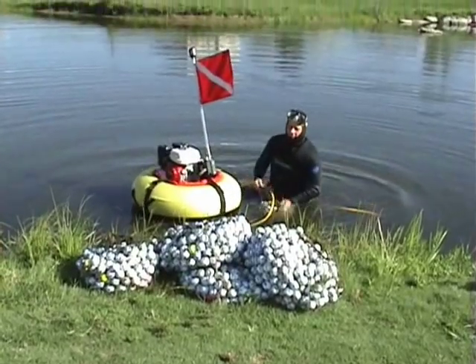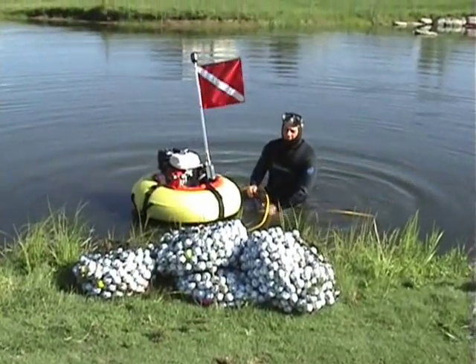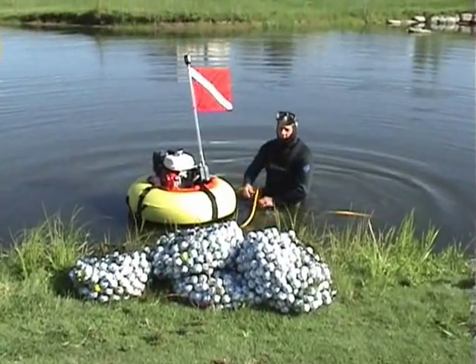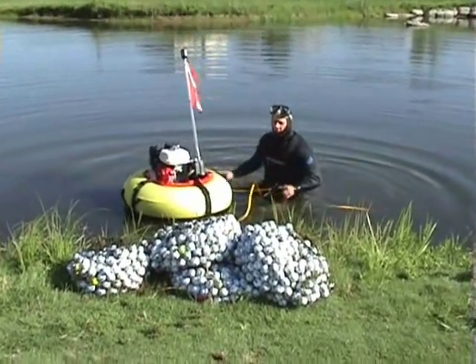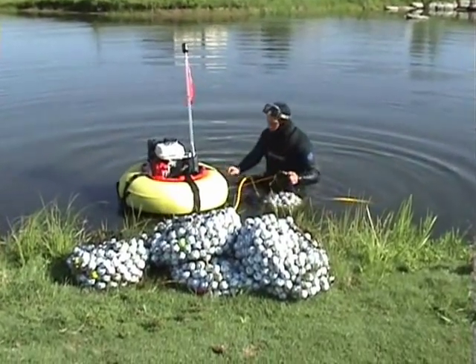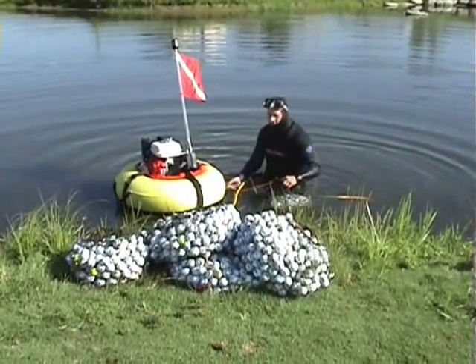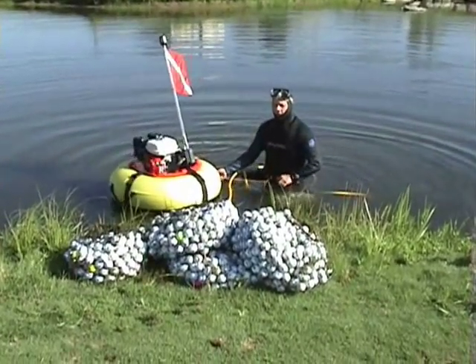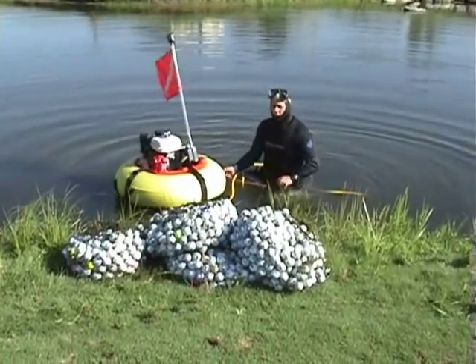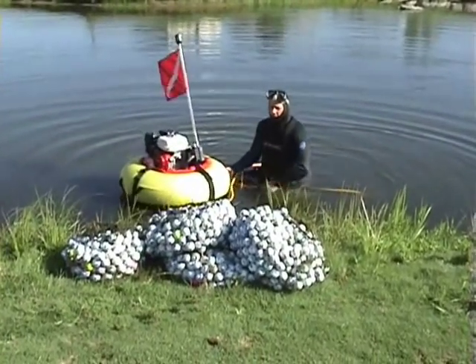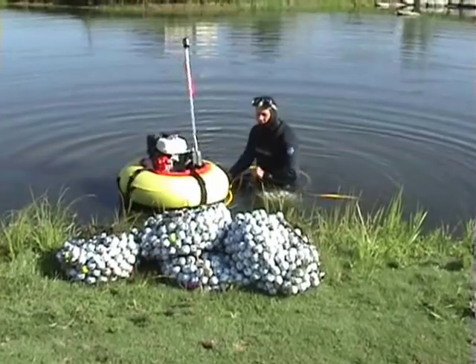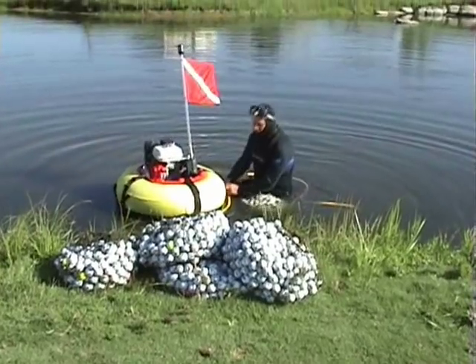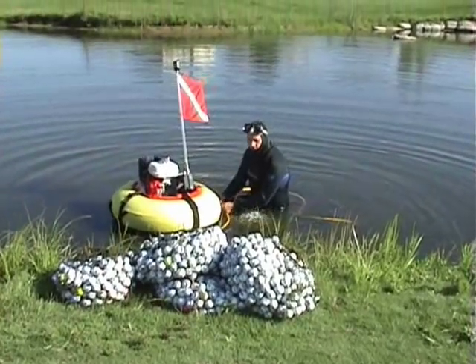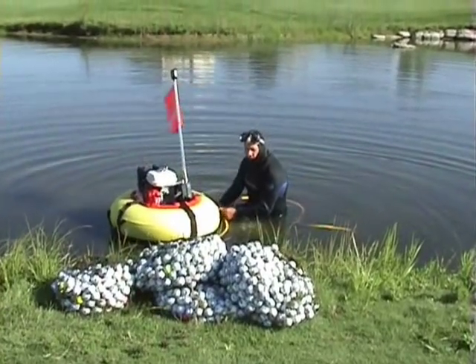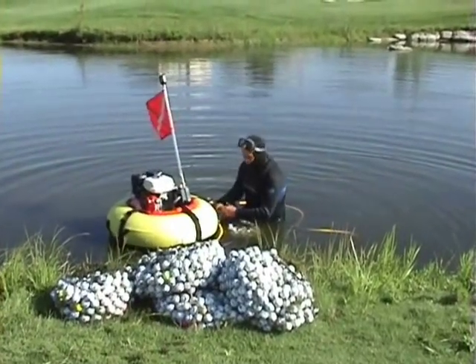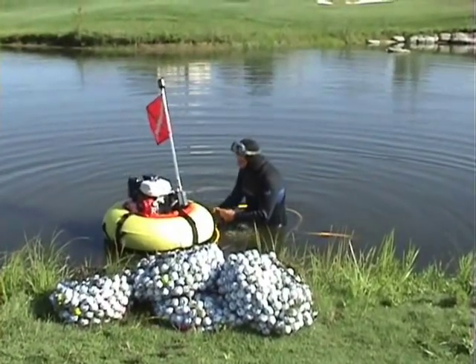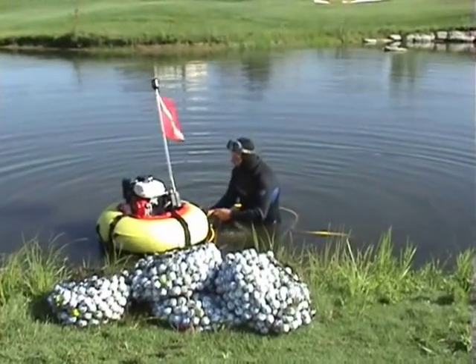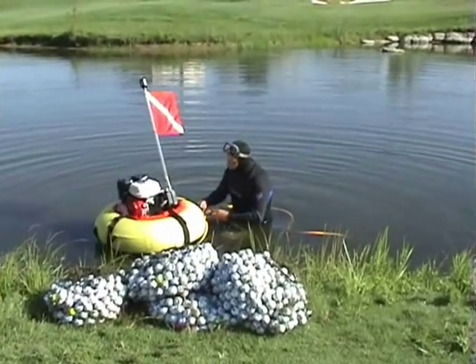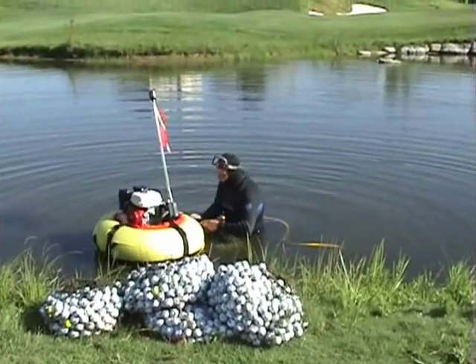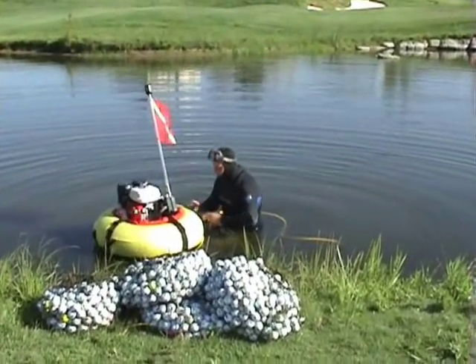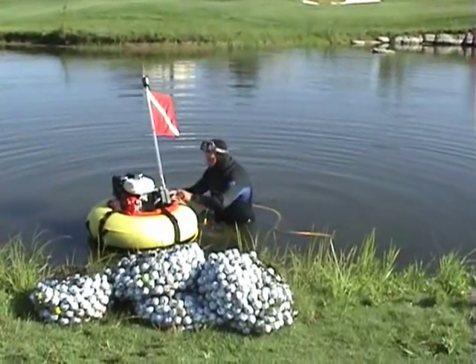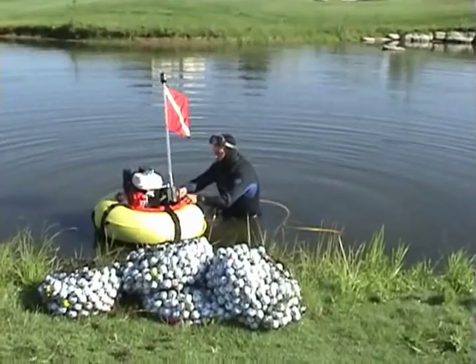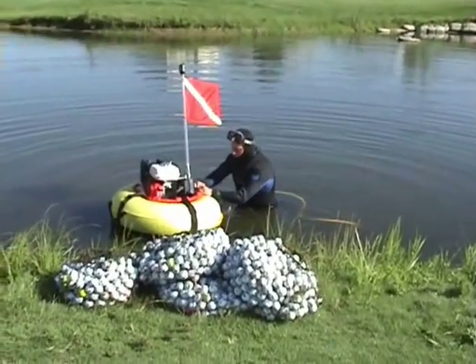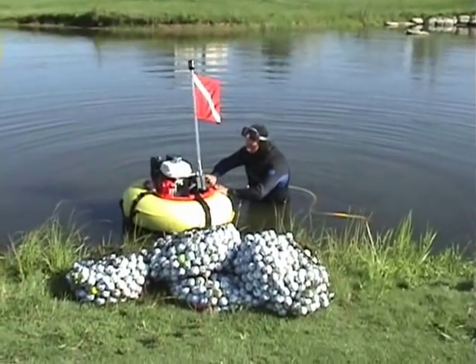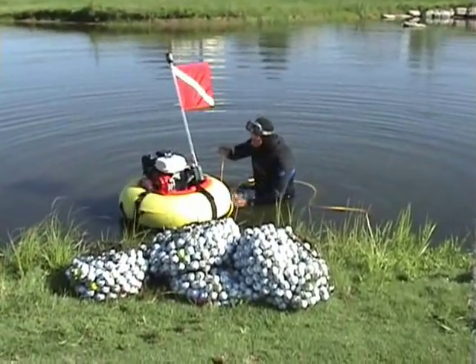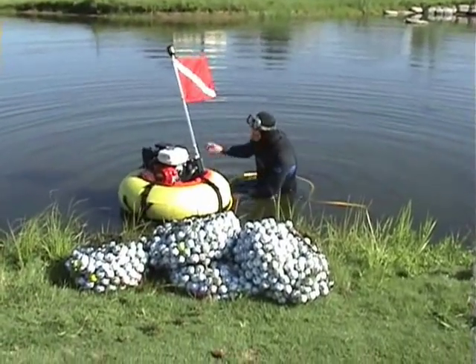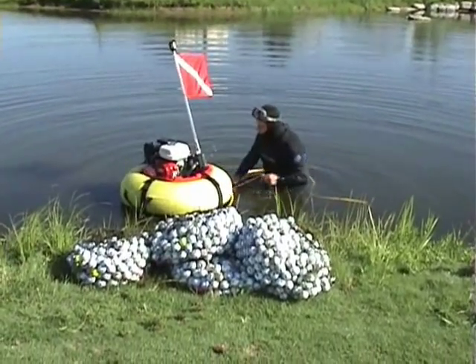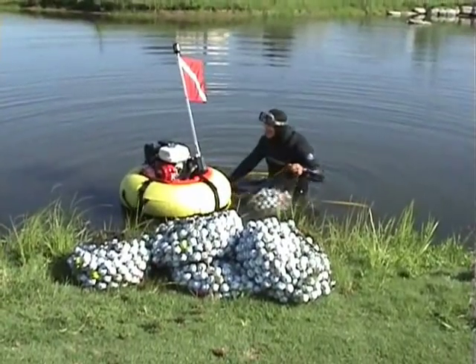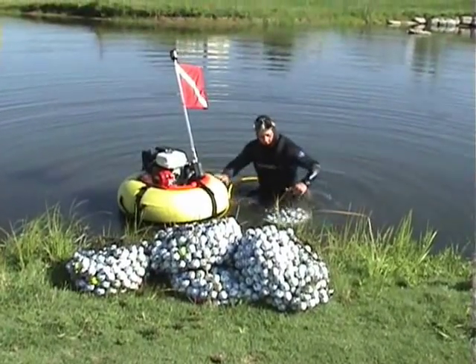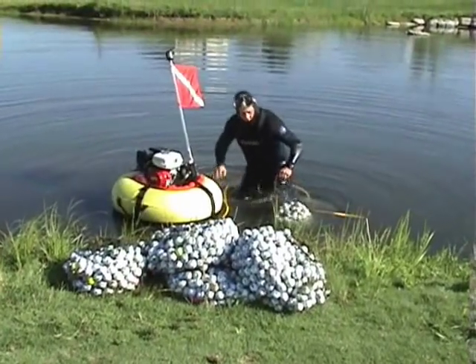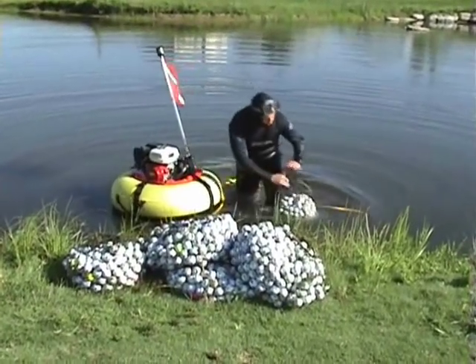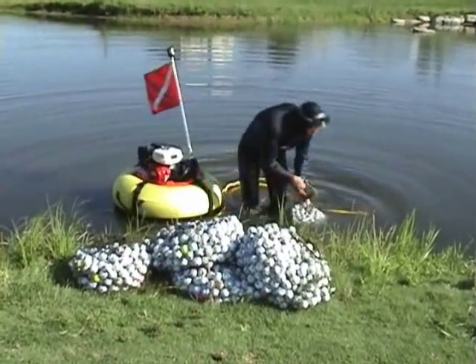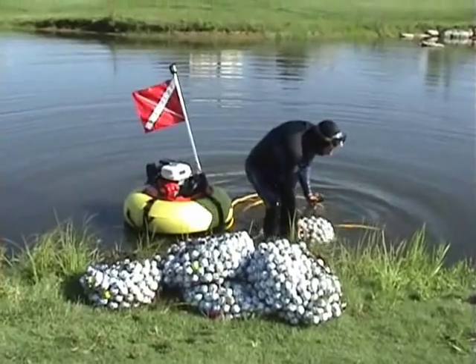These bags hold about four or five hundred golf balls, so we've got one, two, three, four — six bags total, so at least 2,500 golf balls from the first dive. That's pretty good.